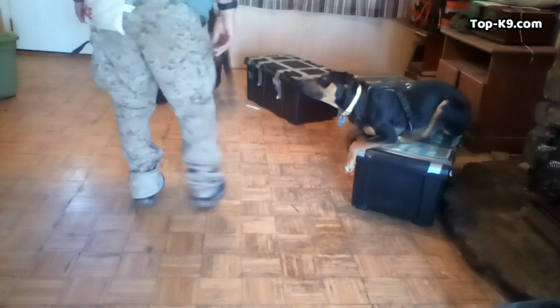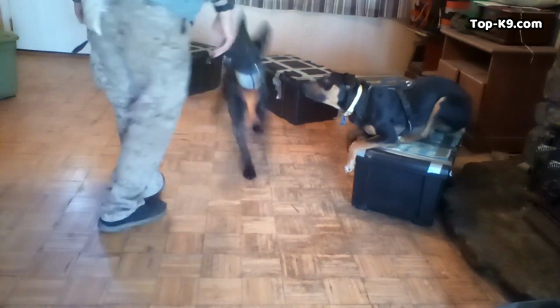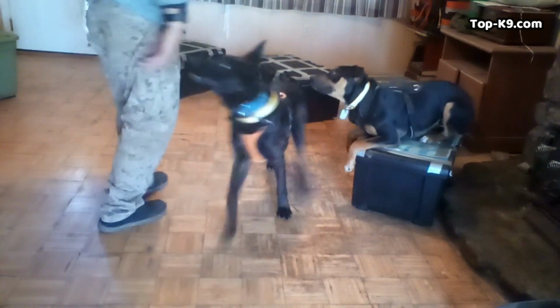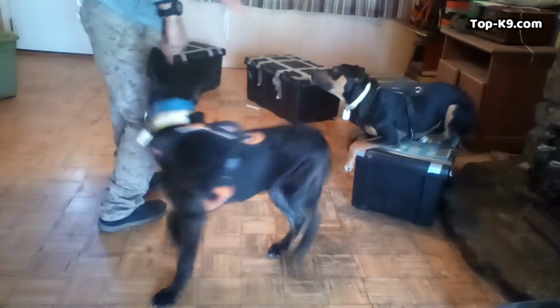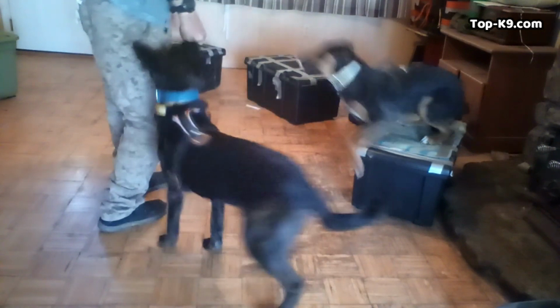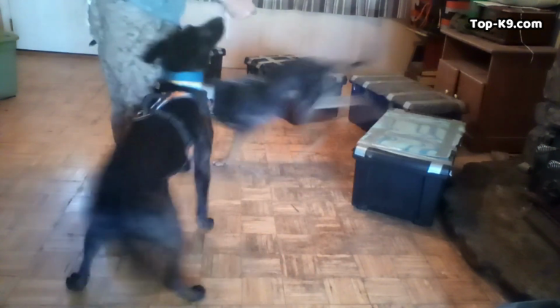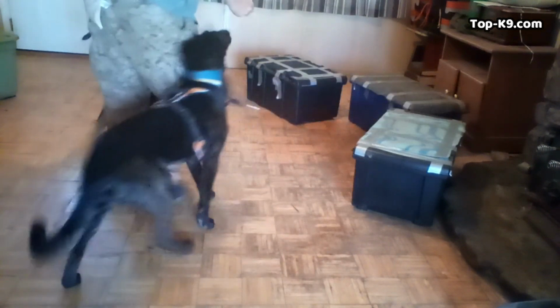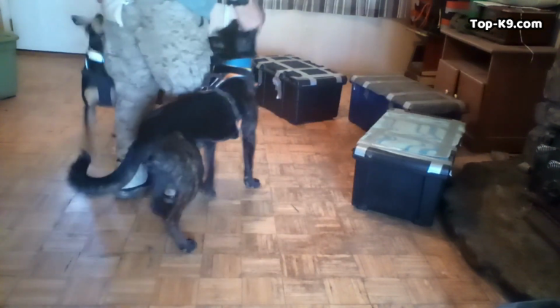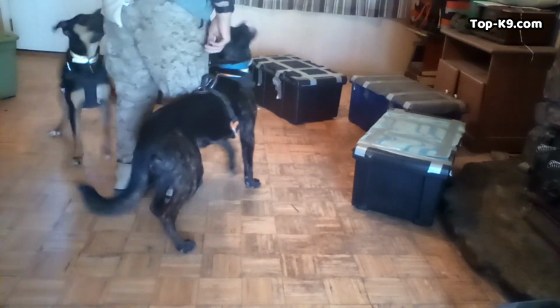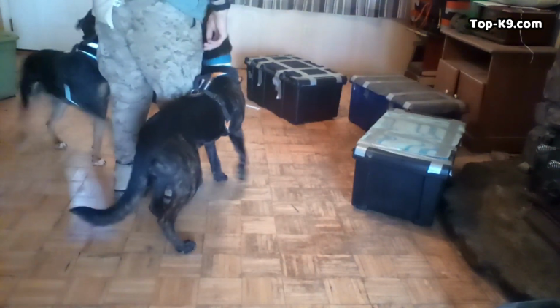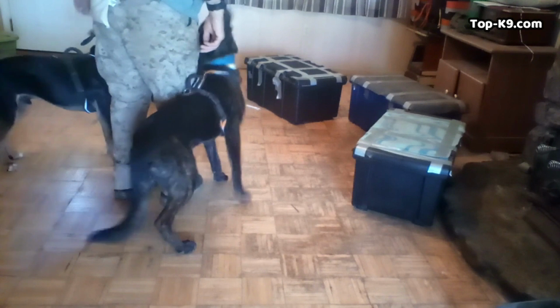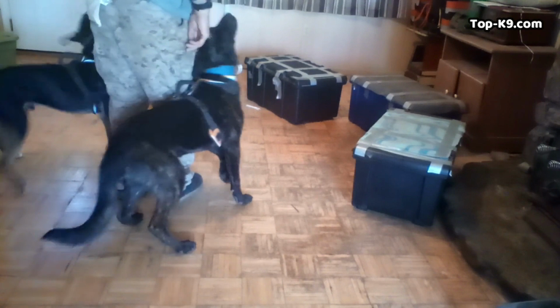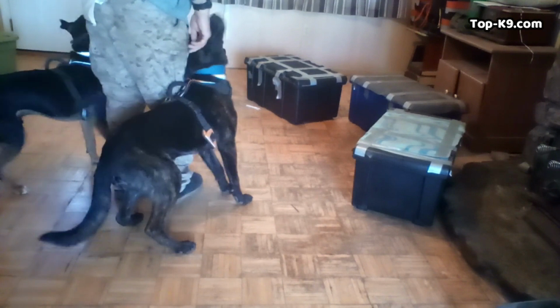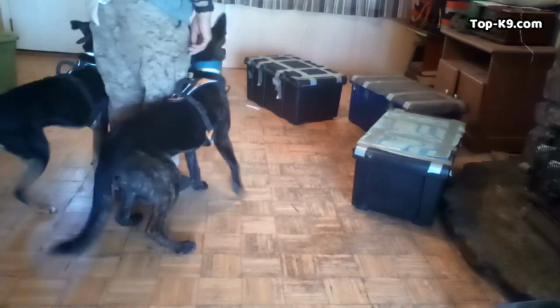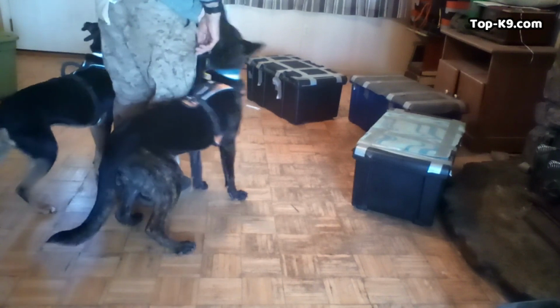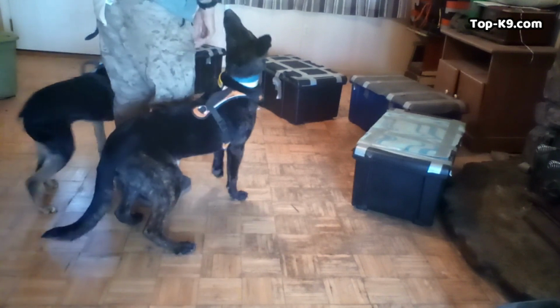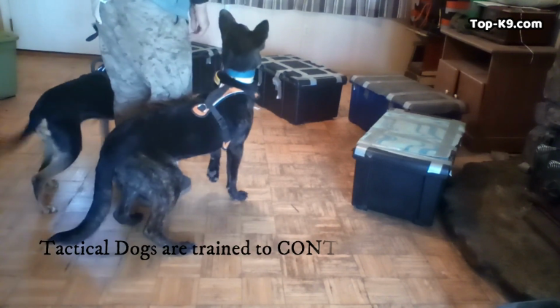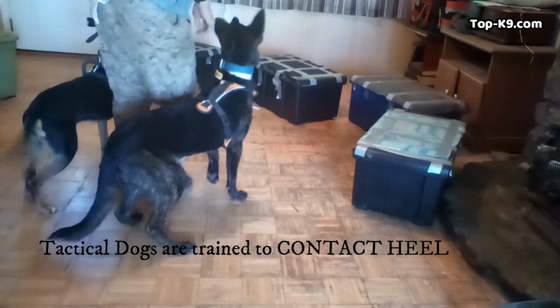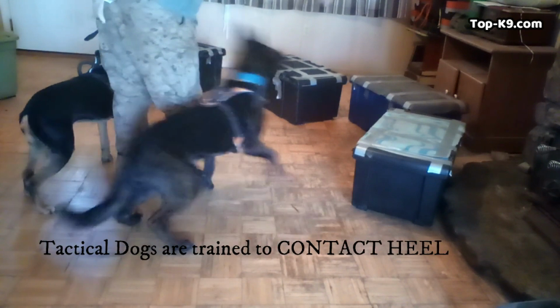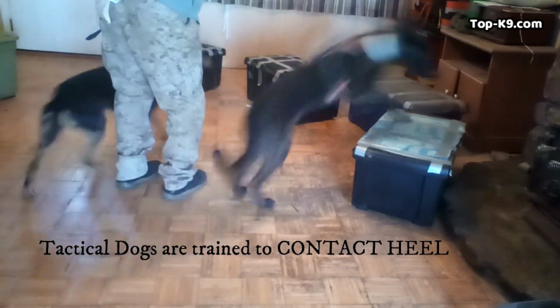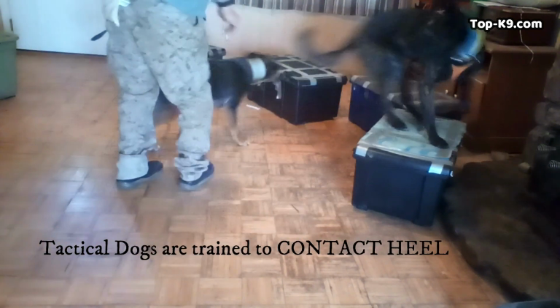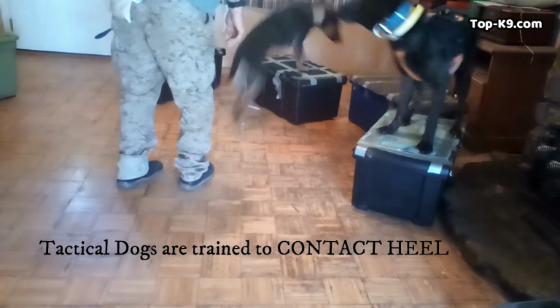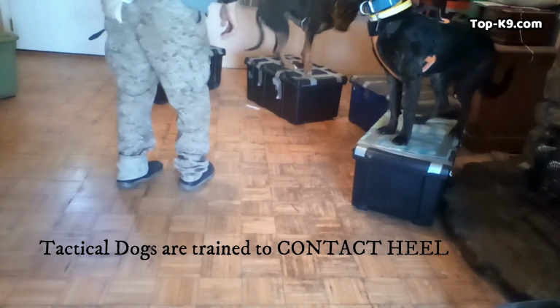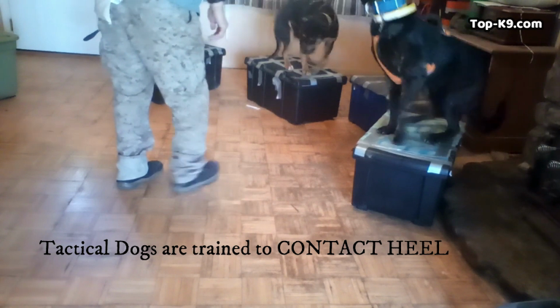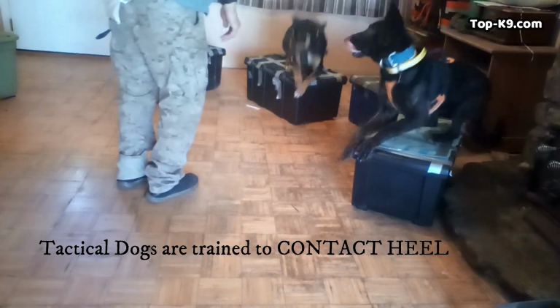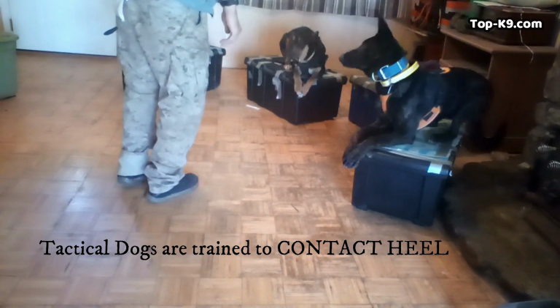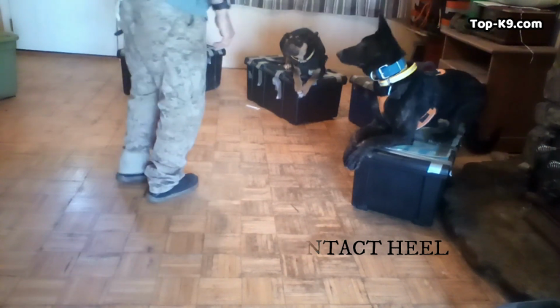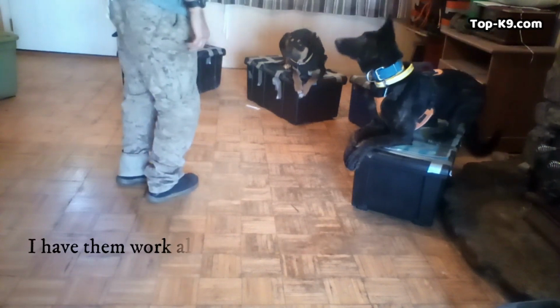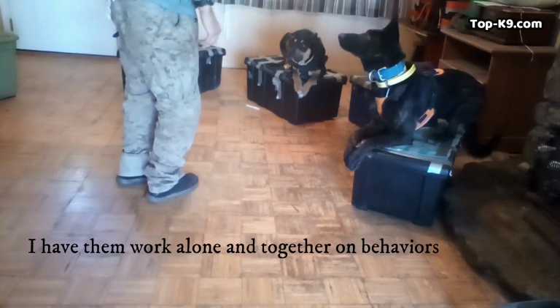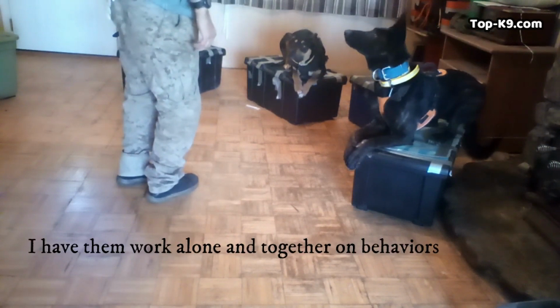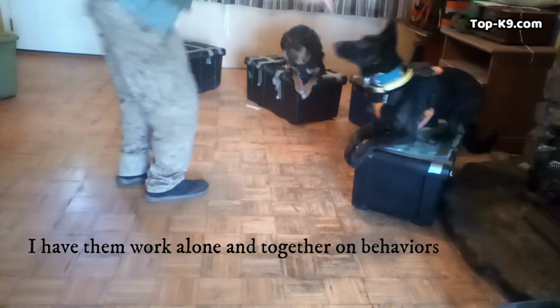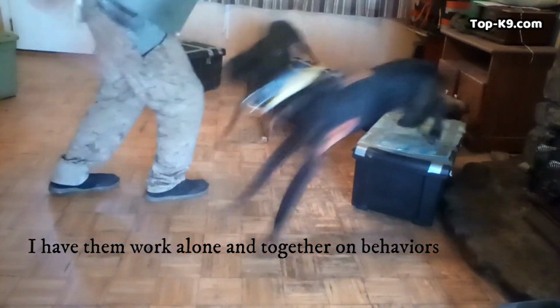This training session is with Dutch Shepherd Zarathustra, who's under a year old in this video, and with the shelter dog Lakai, who's just over a year old — we think, not certain, as I rescued him.